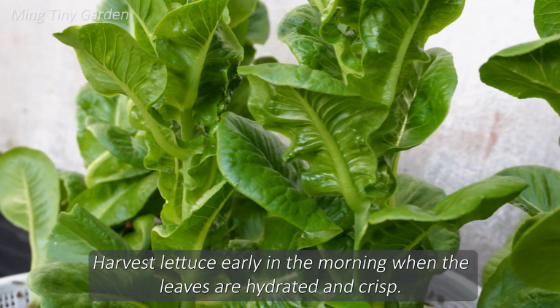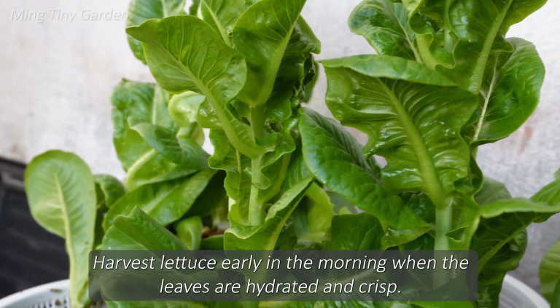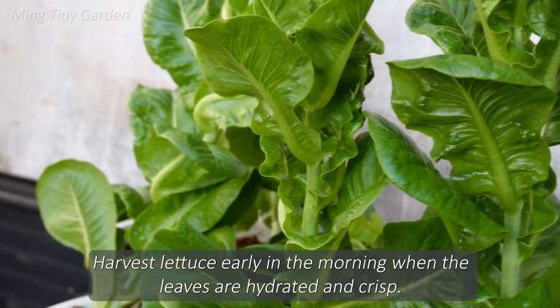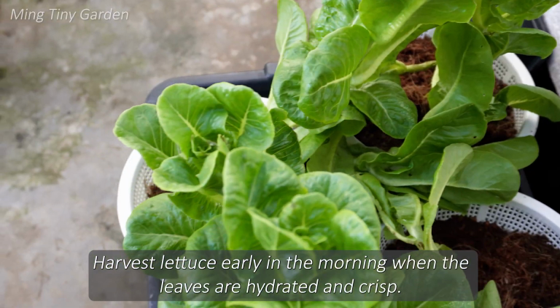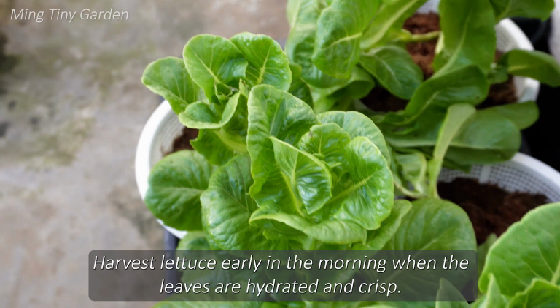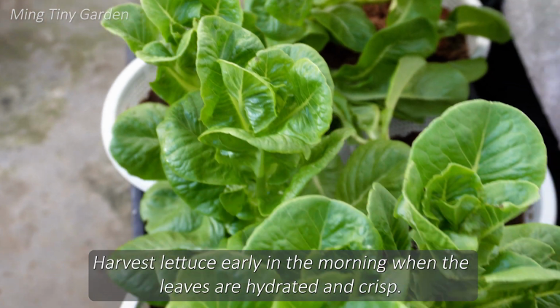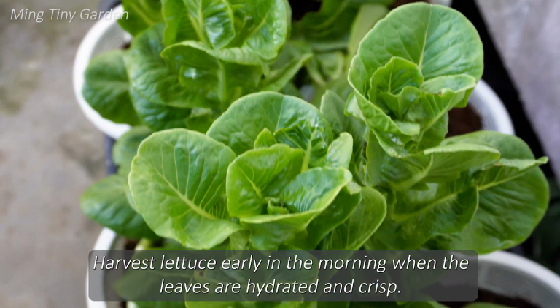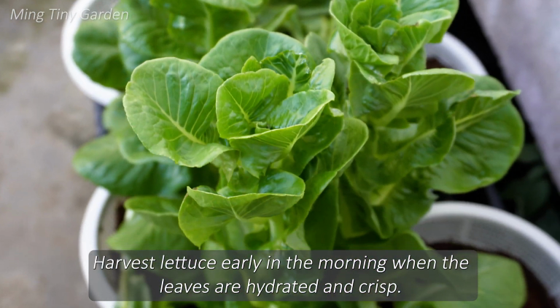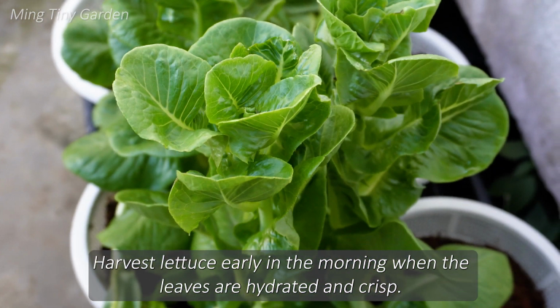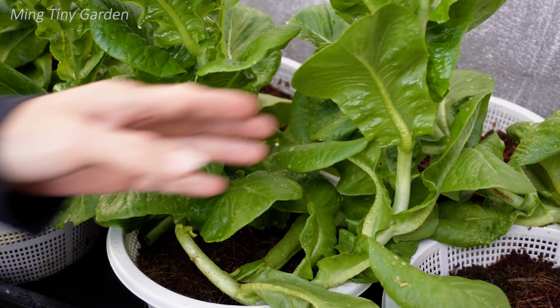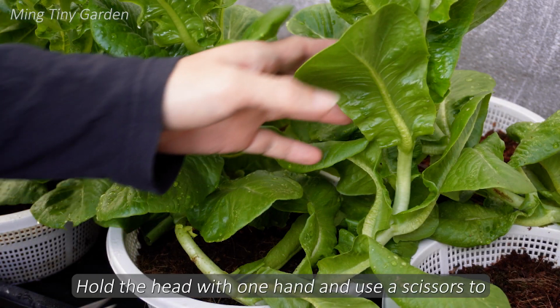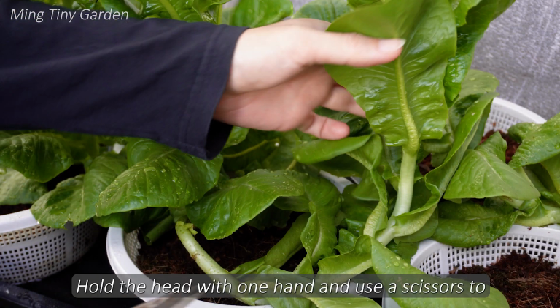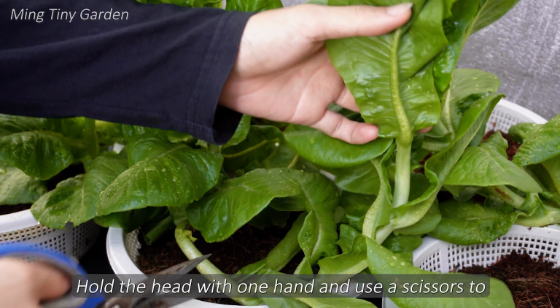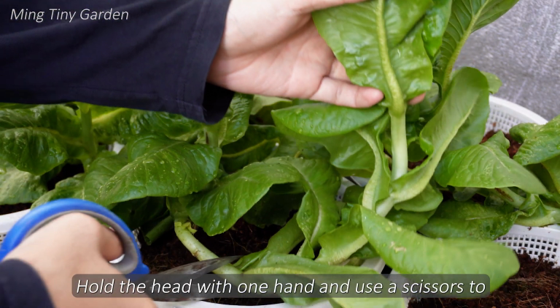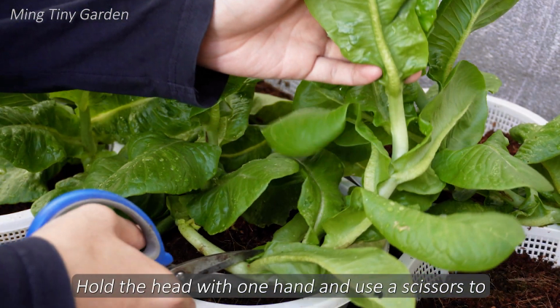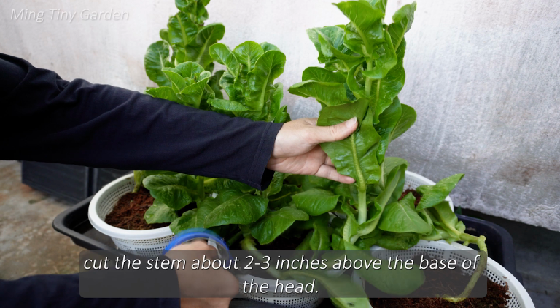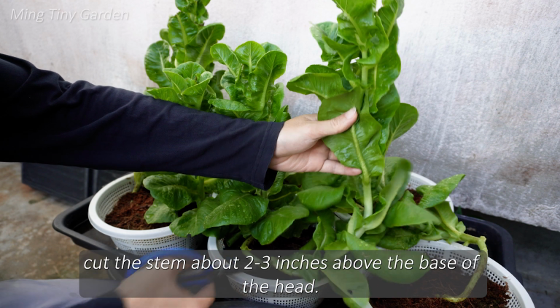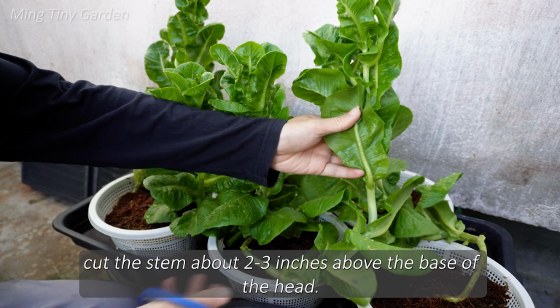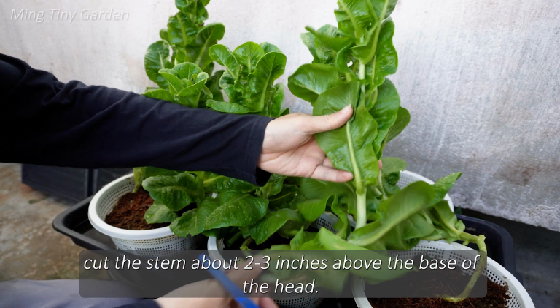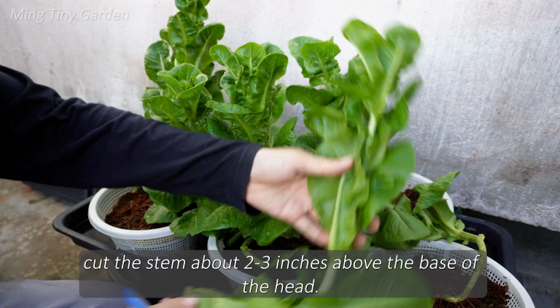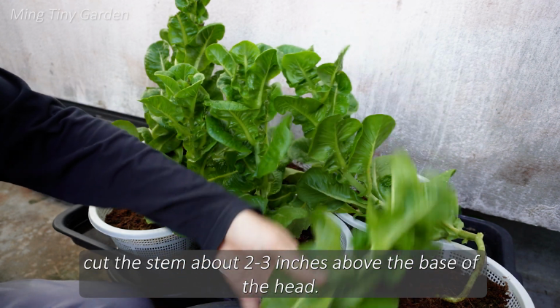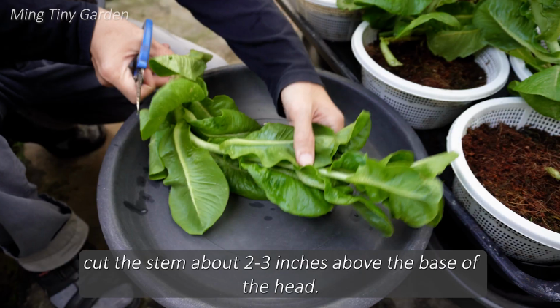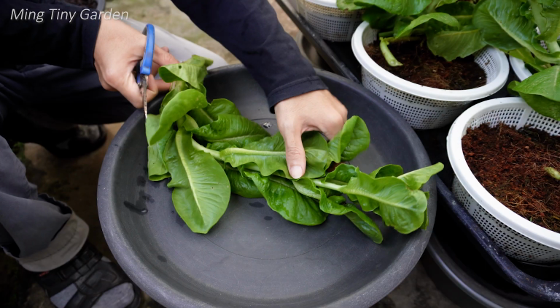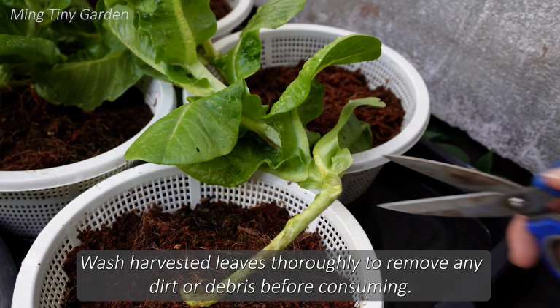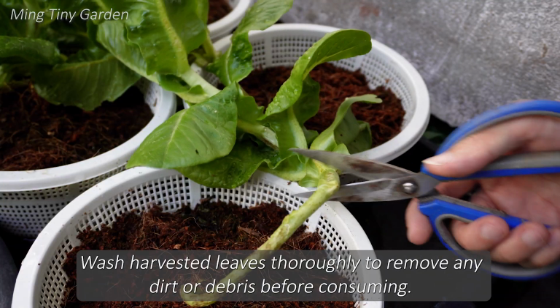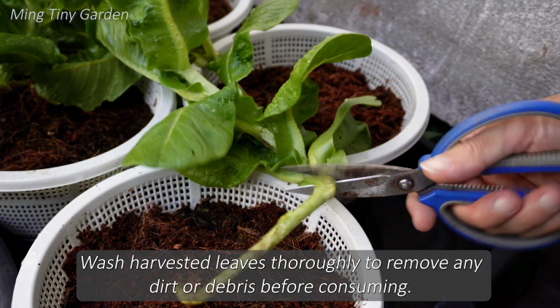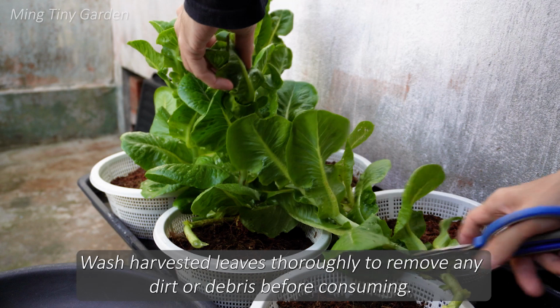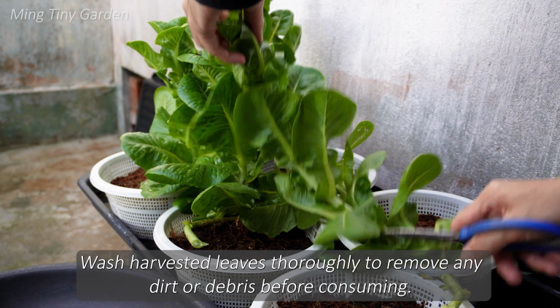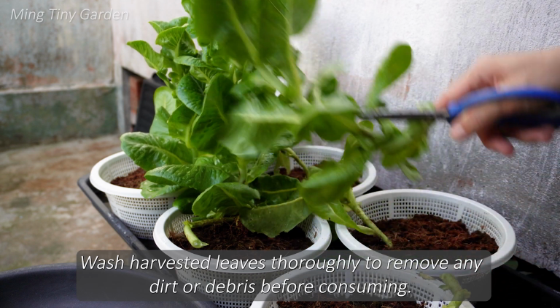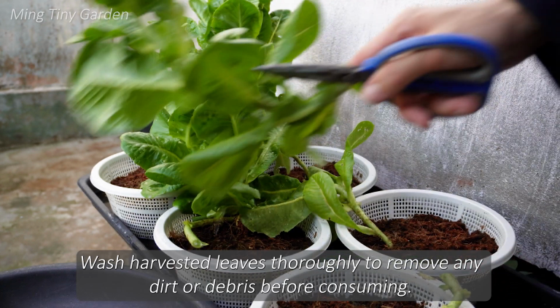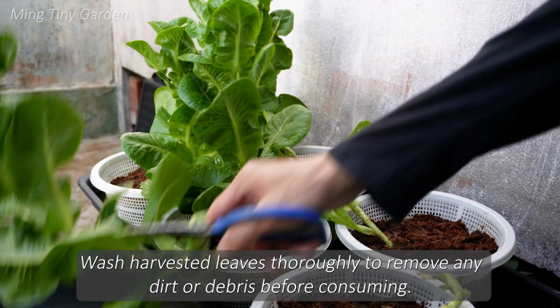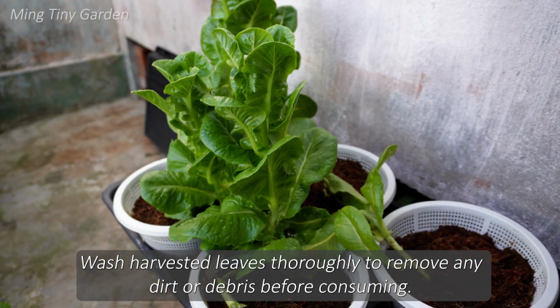Harvest lettuce early in the morning when the leaves are hydrated and crisp. Hold the head with one hand and use scissors to cut the stem about 2 to 3 inches above the base of the head. Wash harvested leaves thoroughly to remove any dirt or debris before consuming.